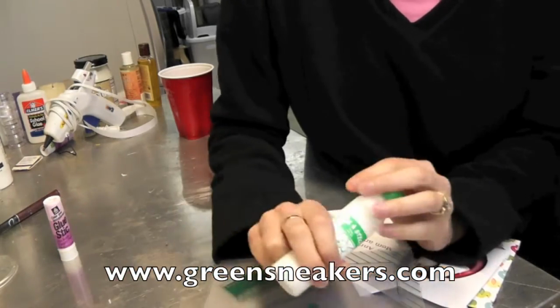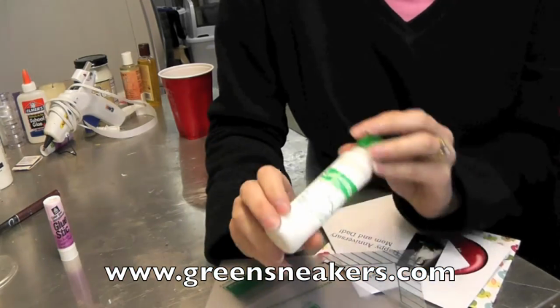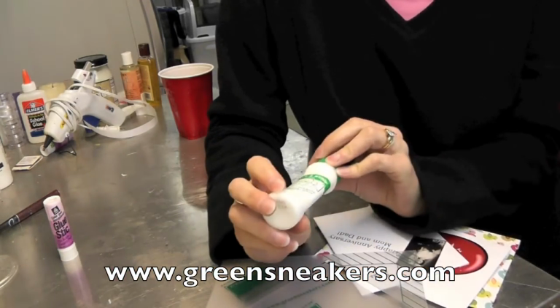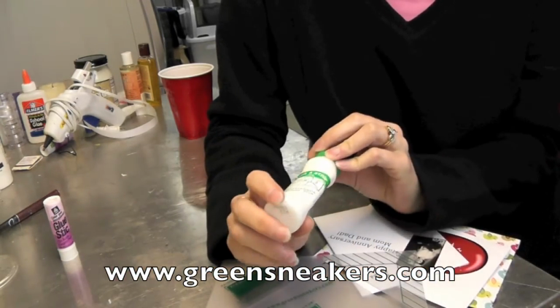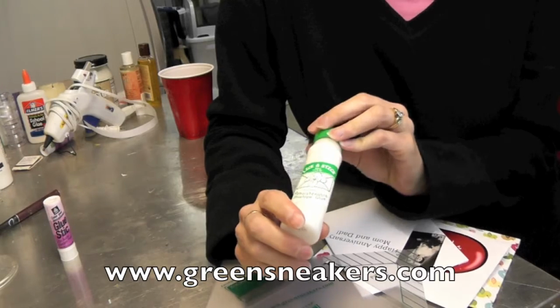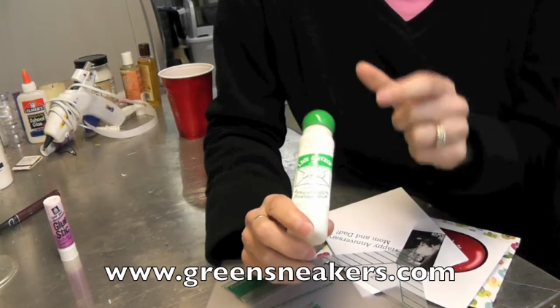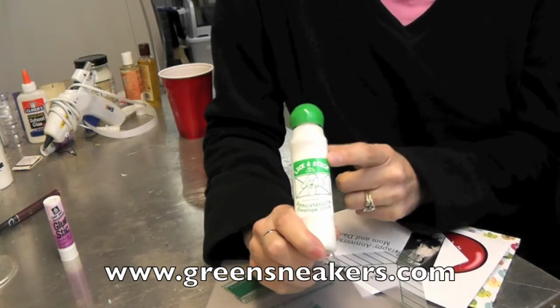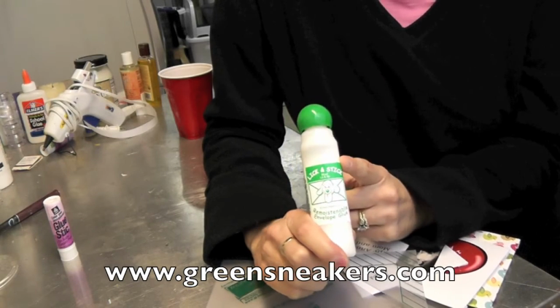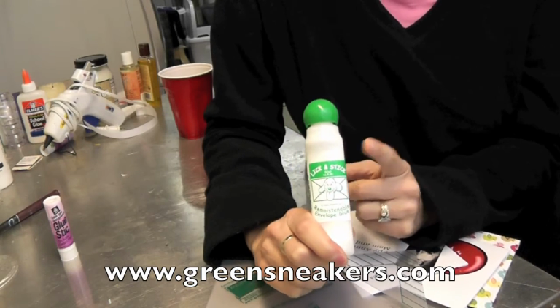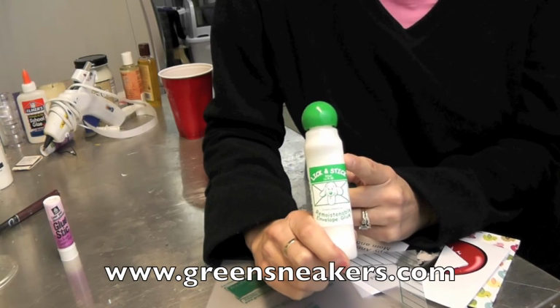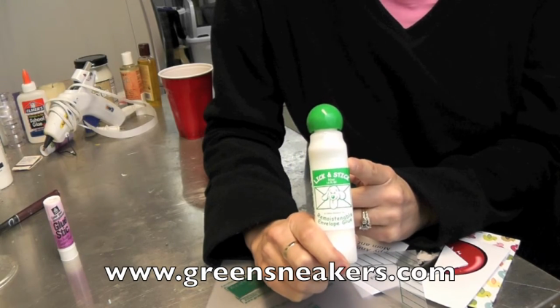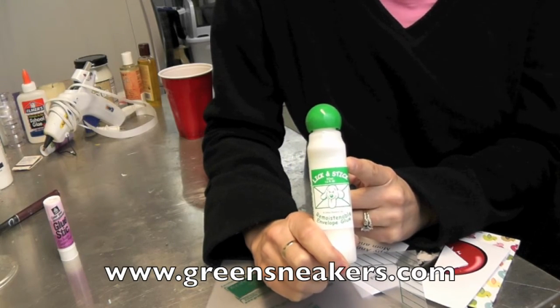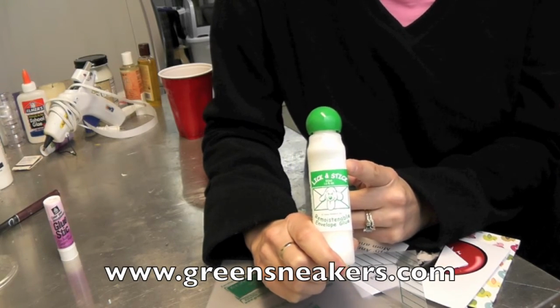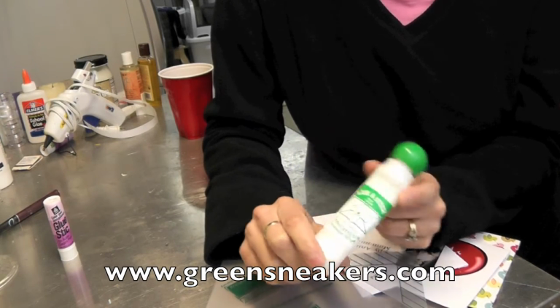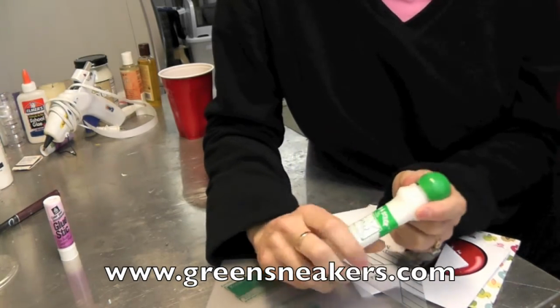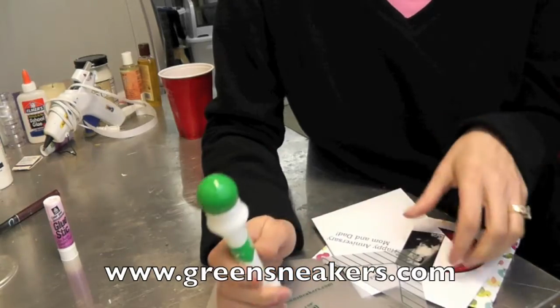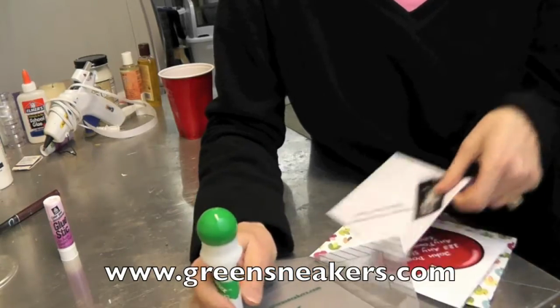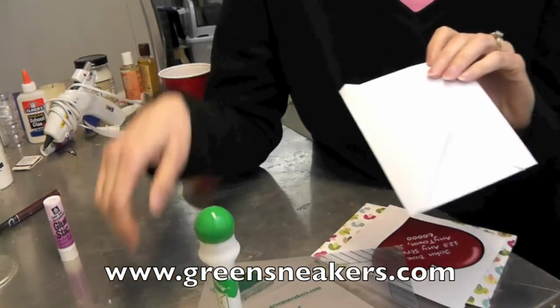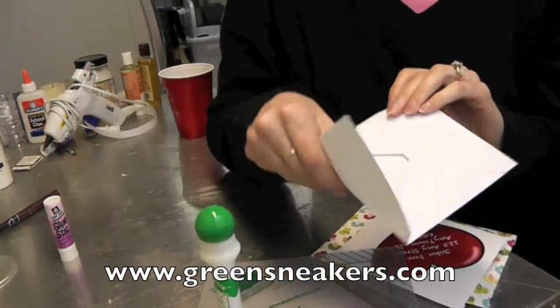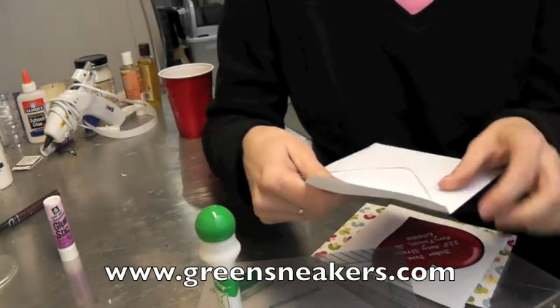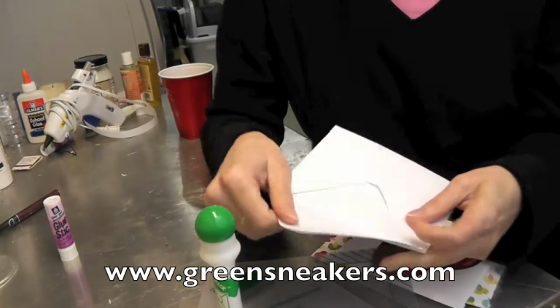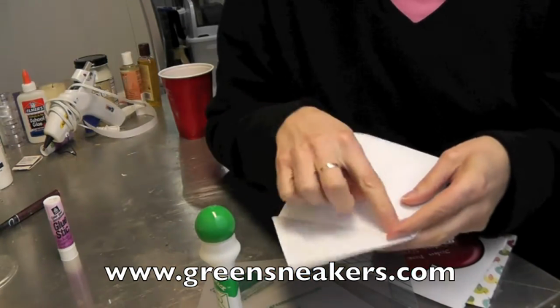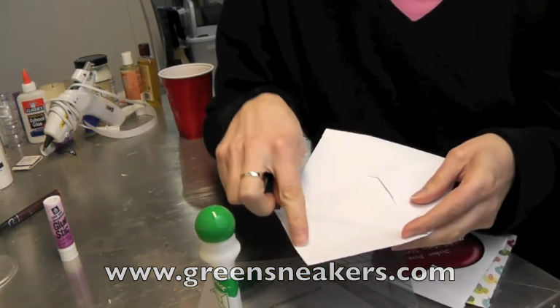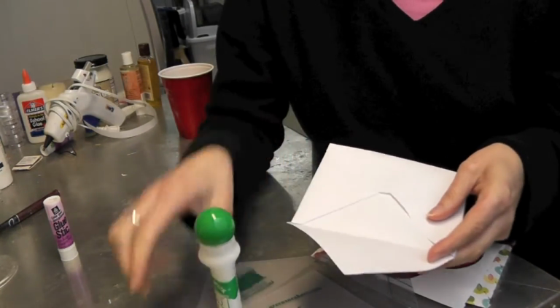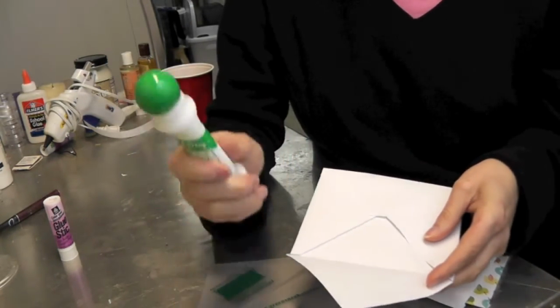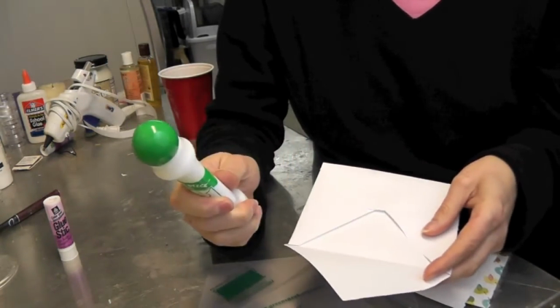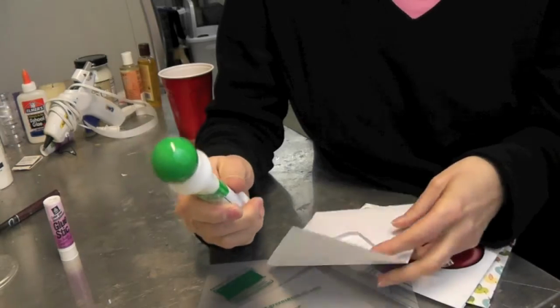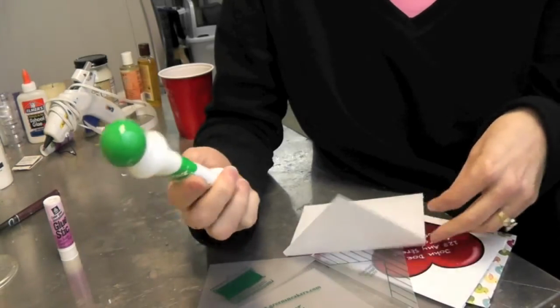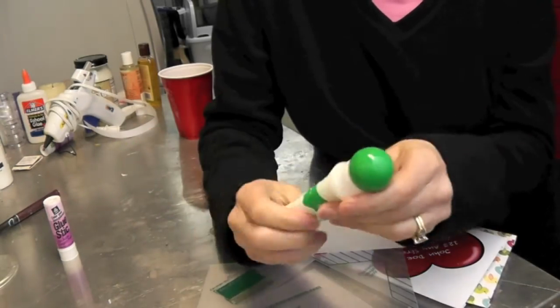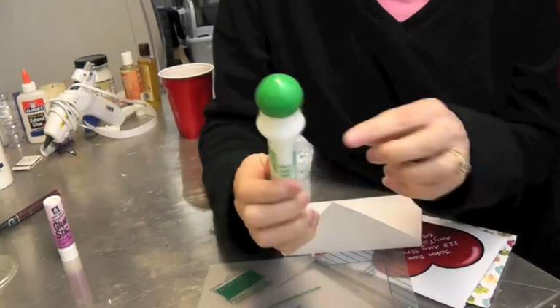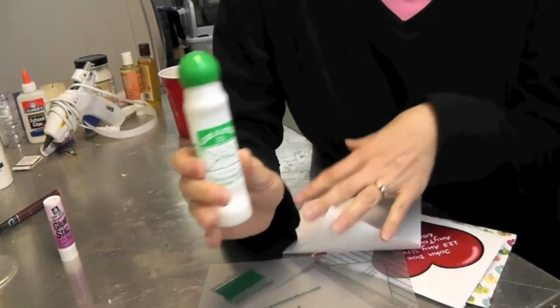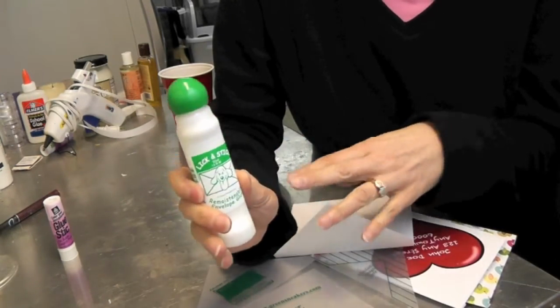They're also offering with it a bottle of Lick N' Stick. Lick N' Stick is something you just run along the edge of the envelope, and then you let it dry.